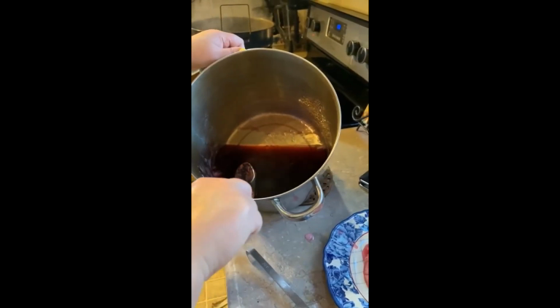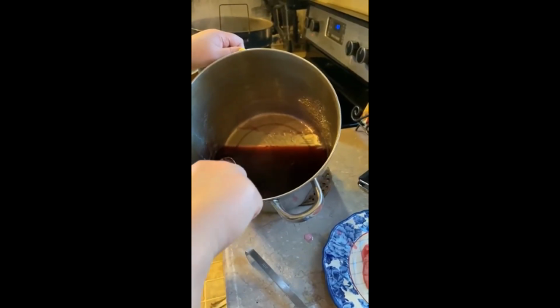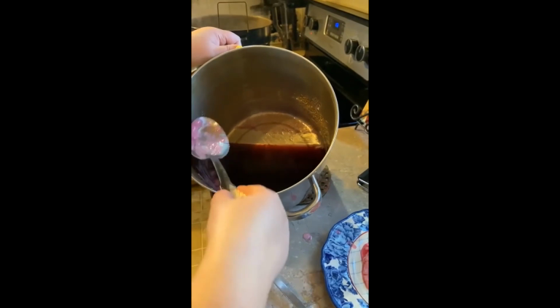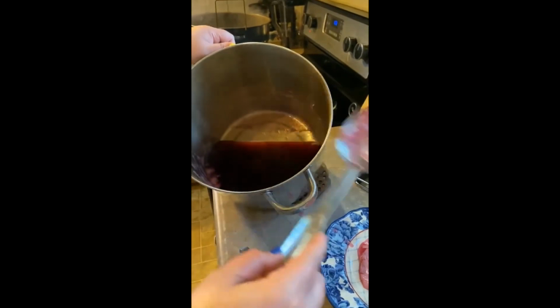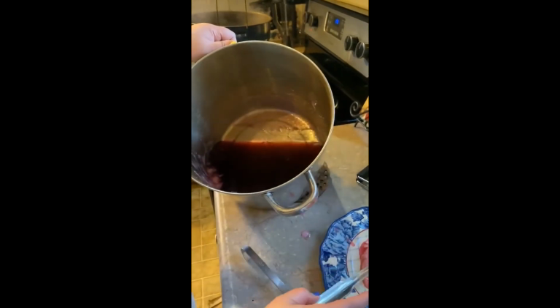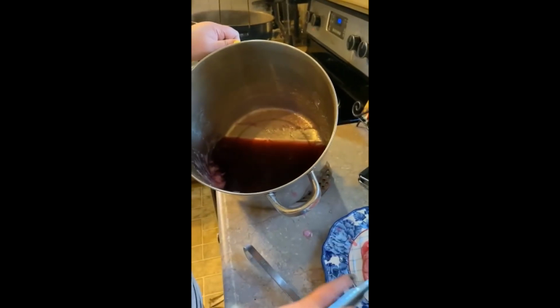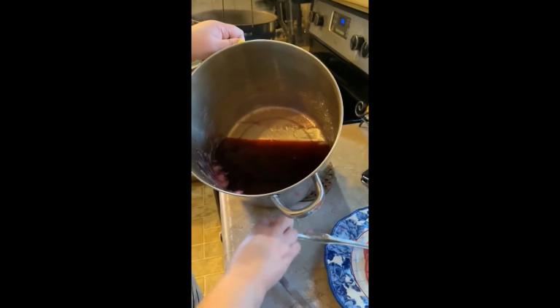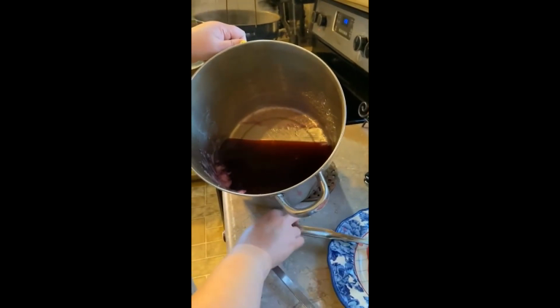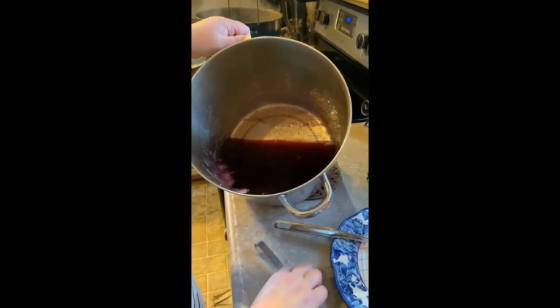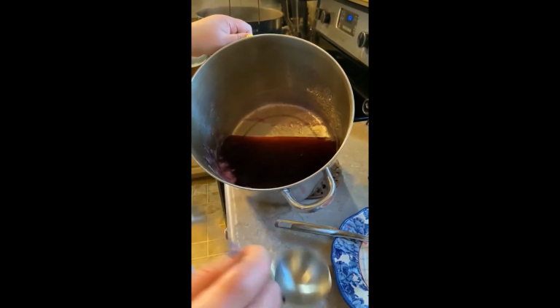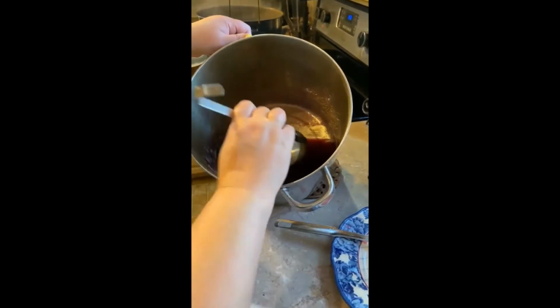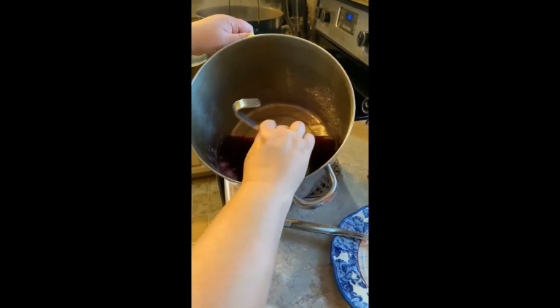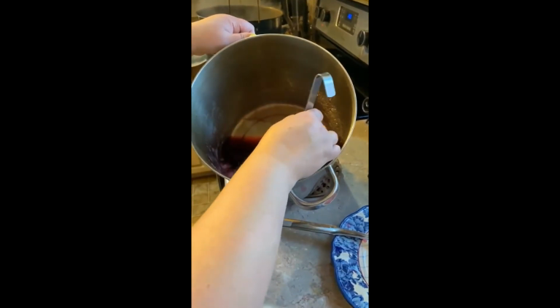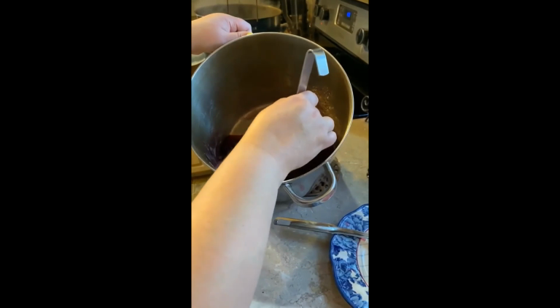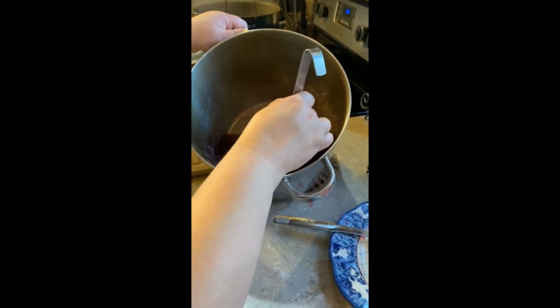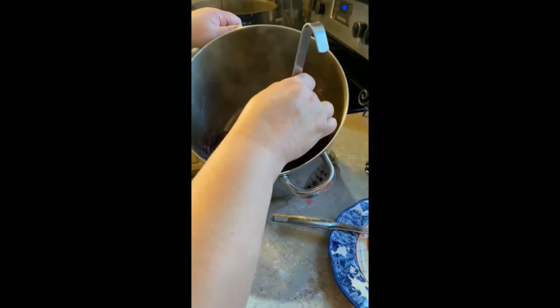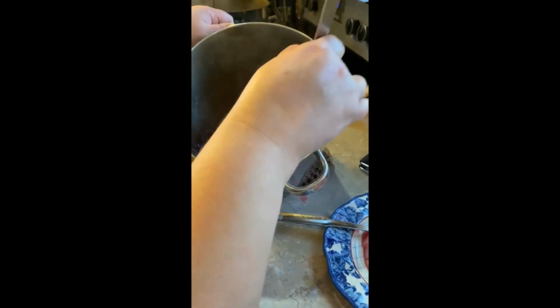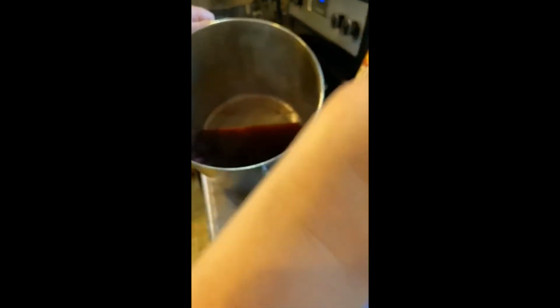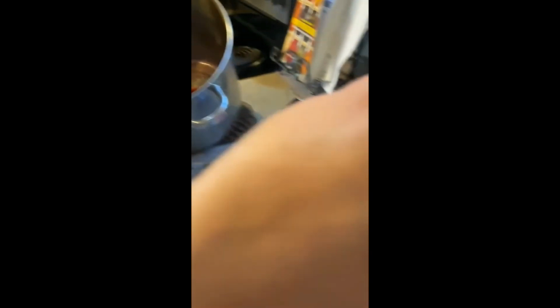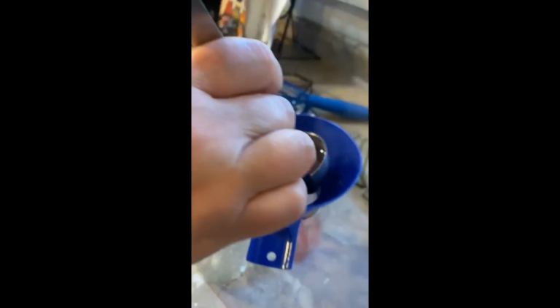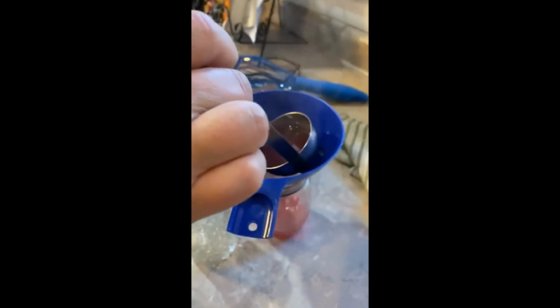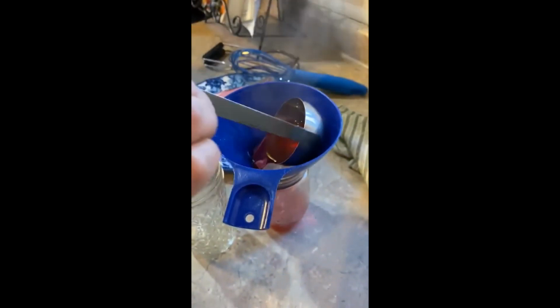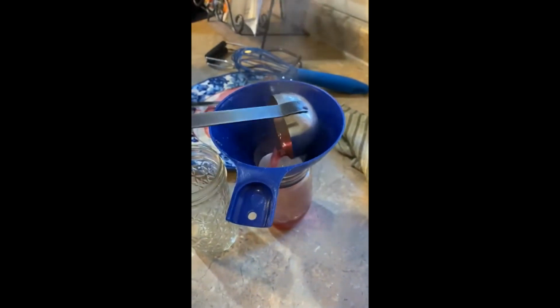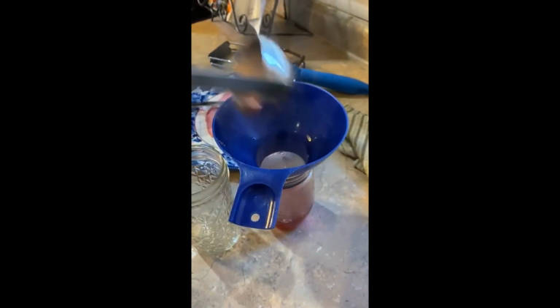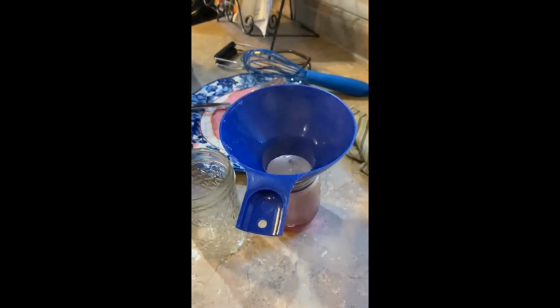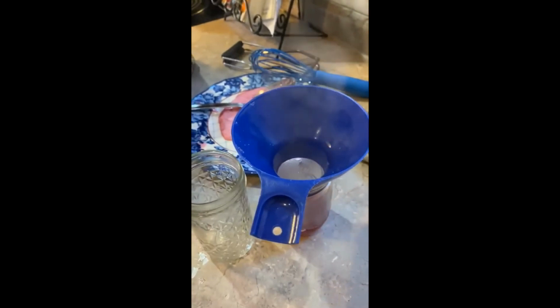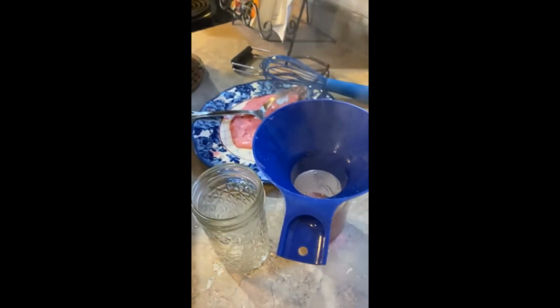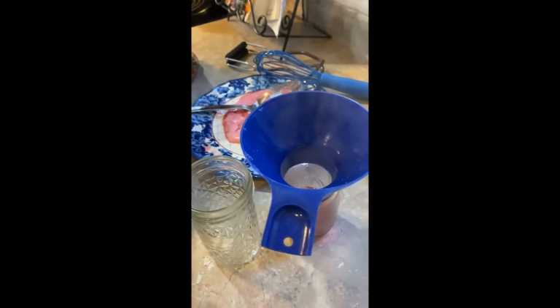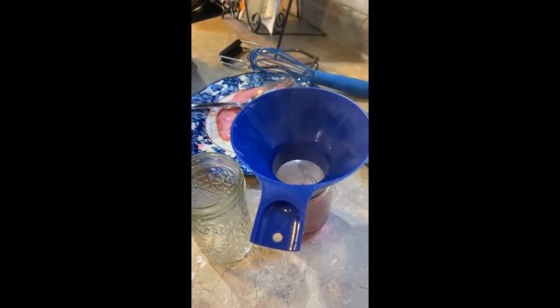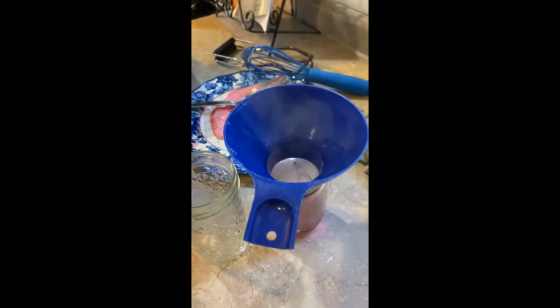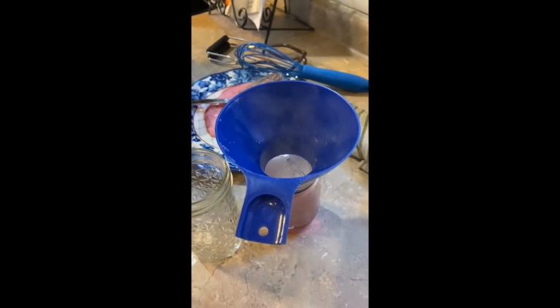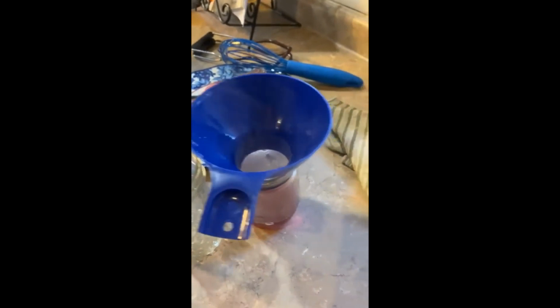We're skimming the foam off our jelly, and now we're going to start ladling it into hot jars. Be careful you don't get this on your skin because it is extremely hot — it will take your skin off.